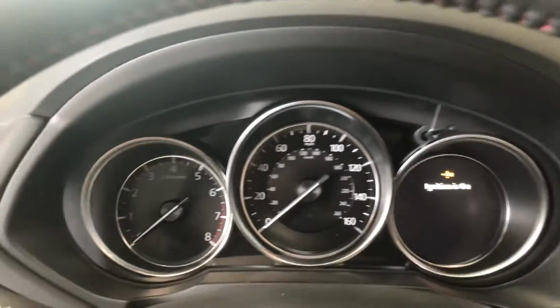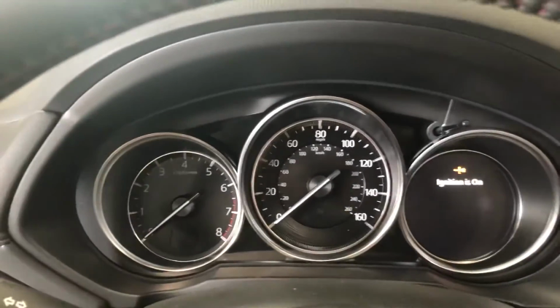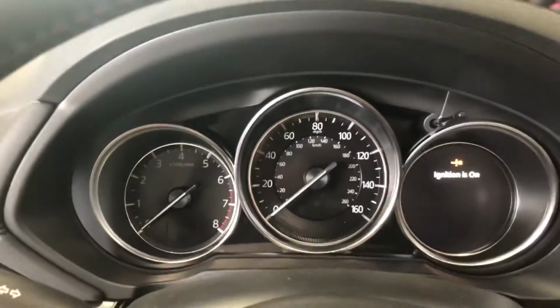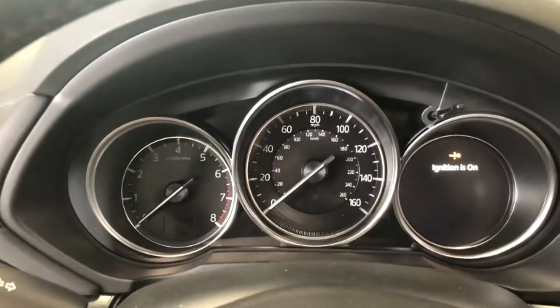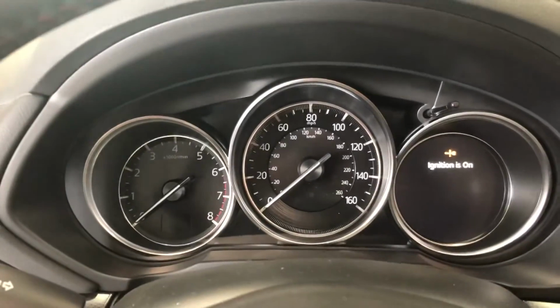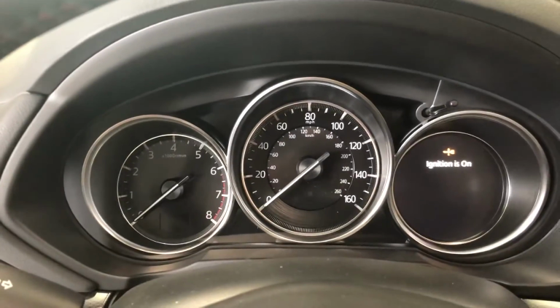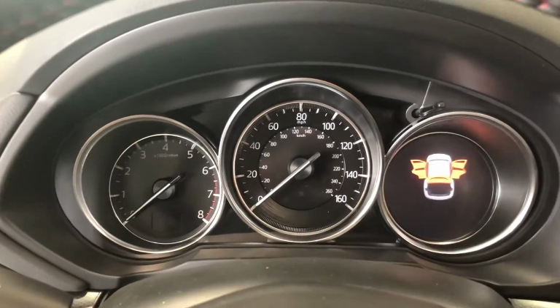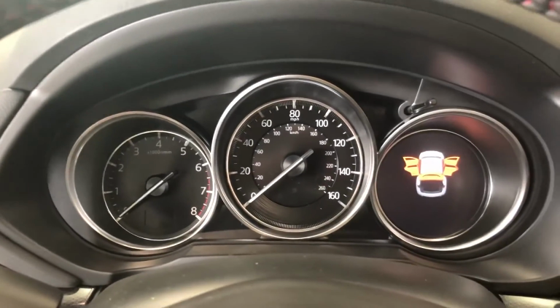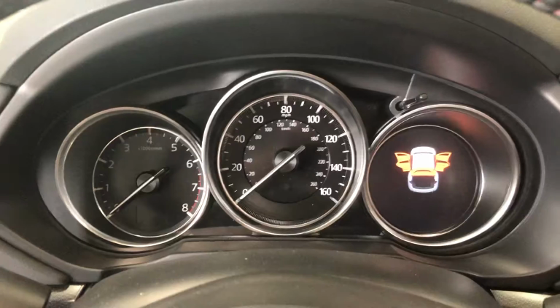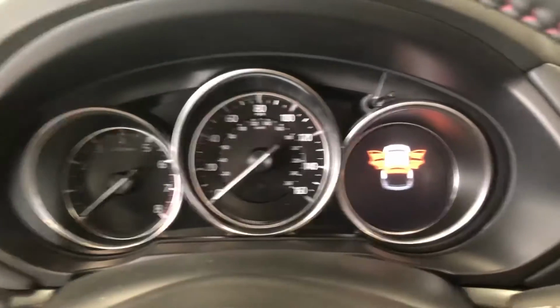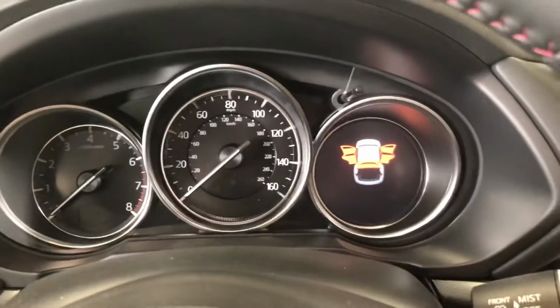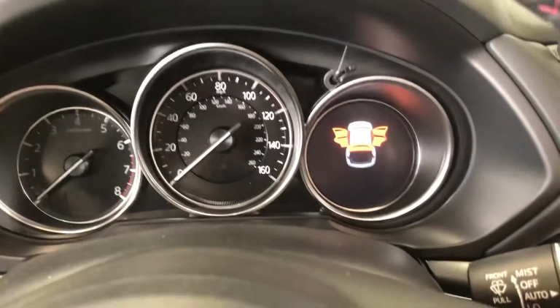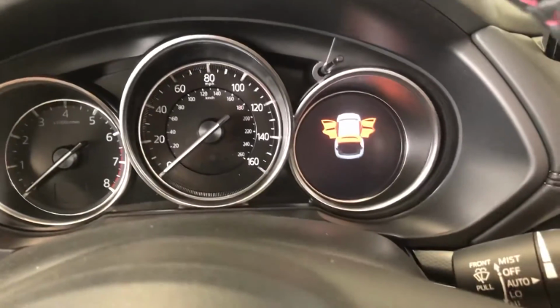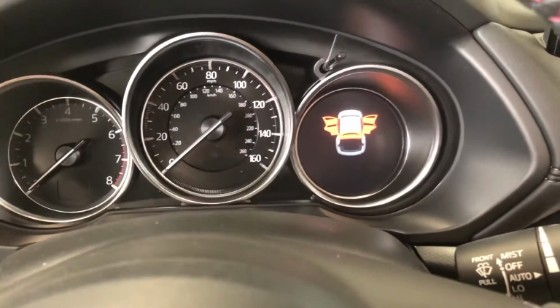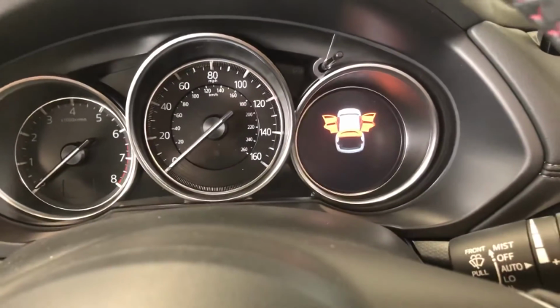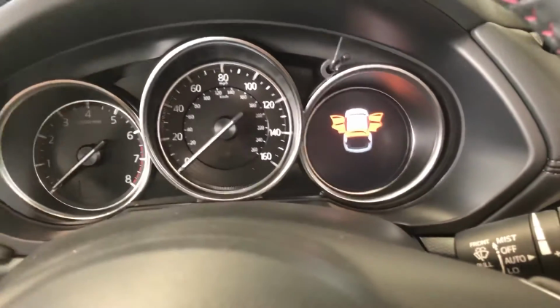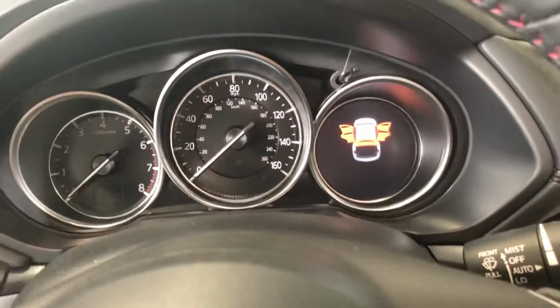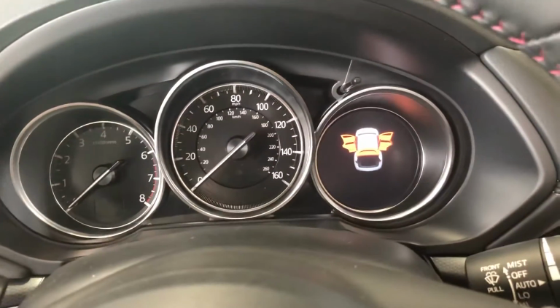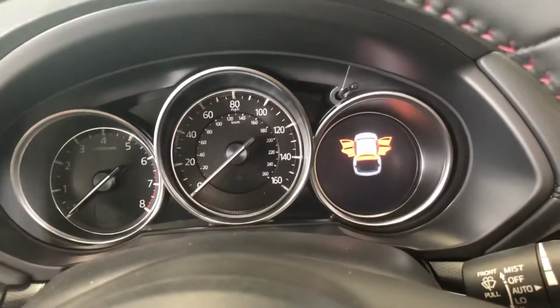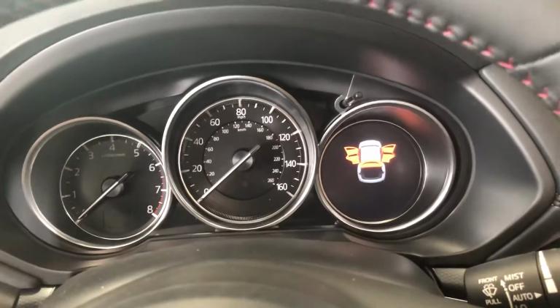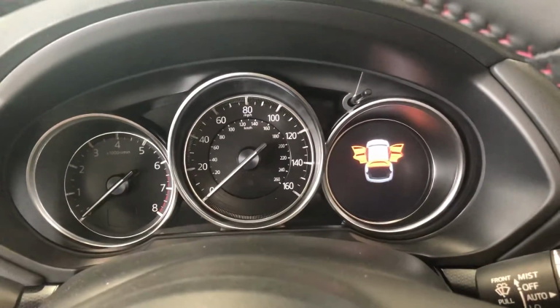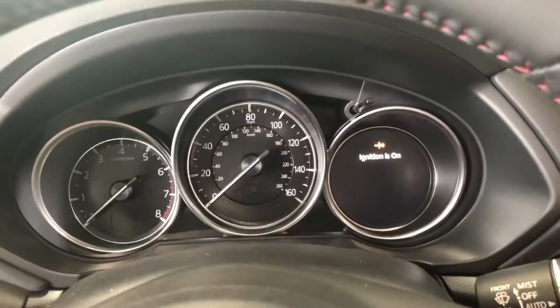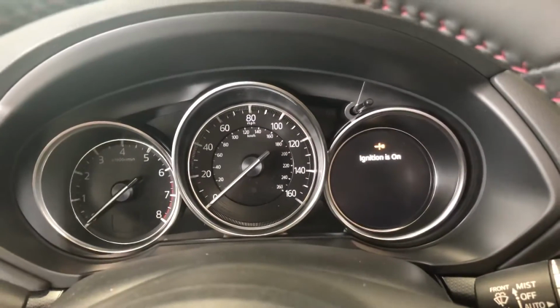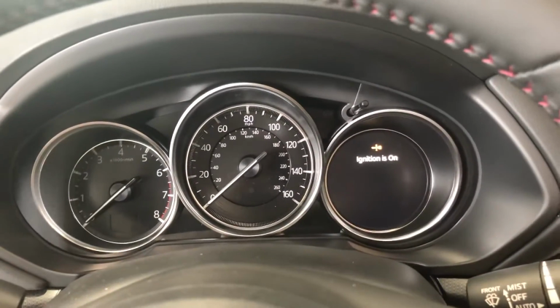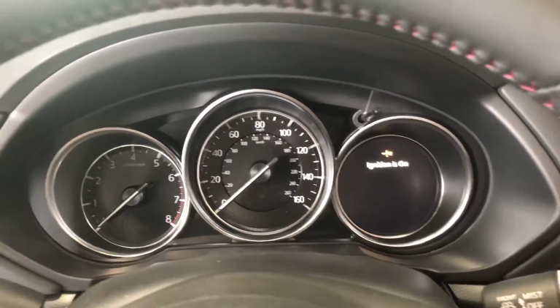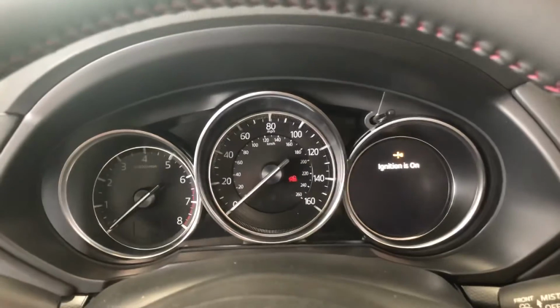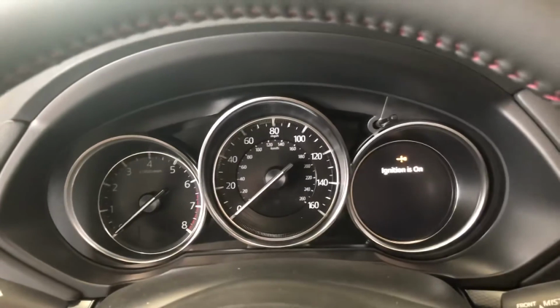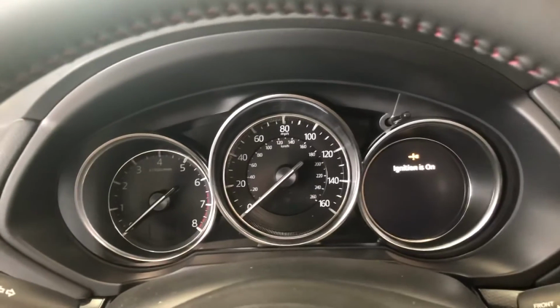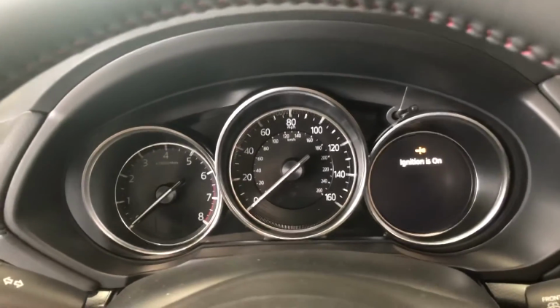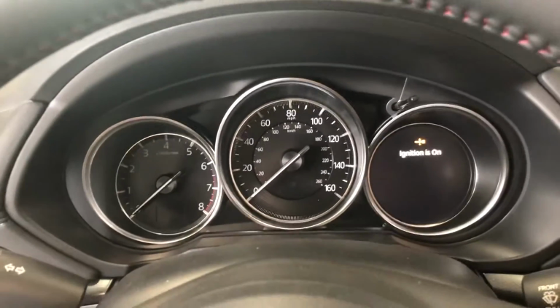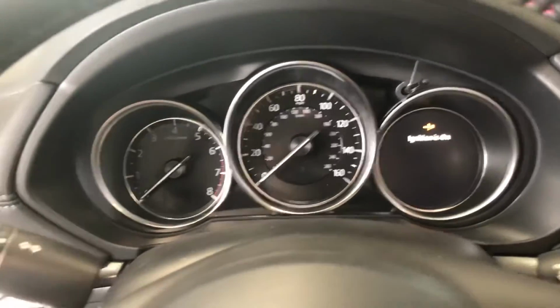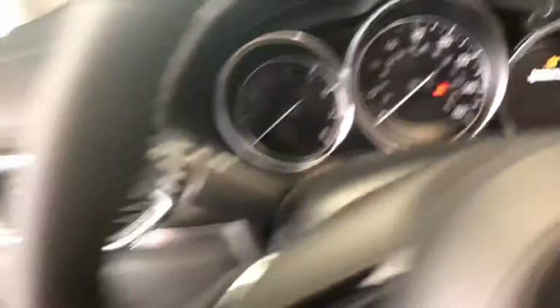I'm not going to start it up because it's in the showroom, but over here on the right is your driver information center, which will give you basically anything you would need to know immediately about the vehicle — all available right through there.